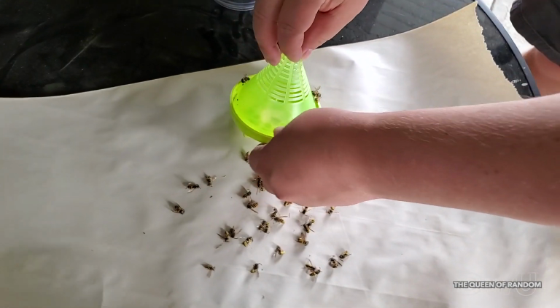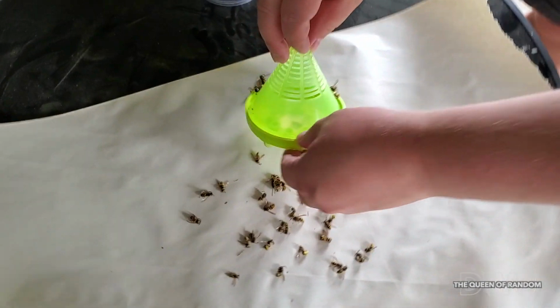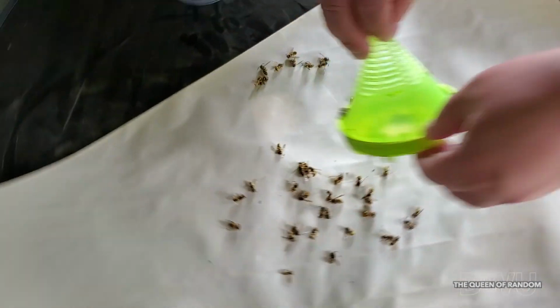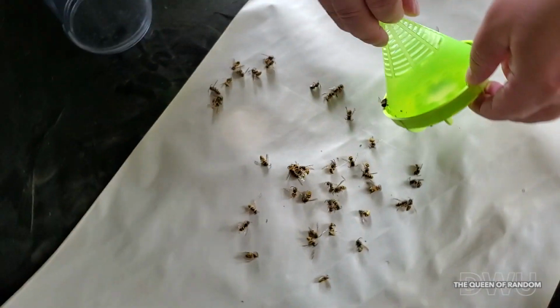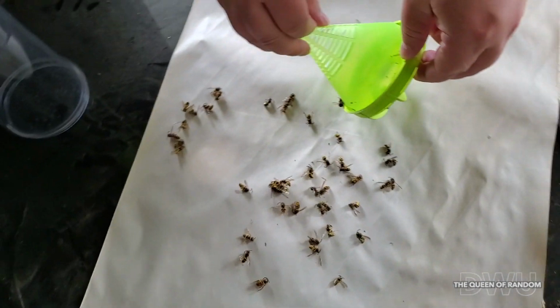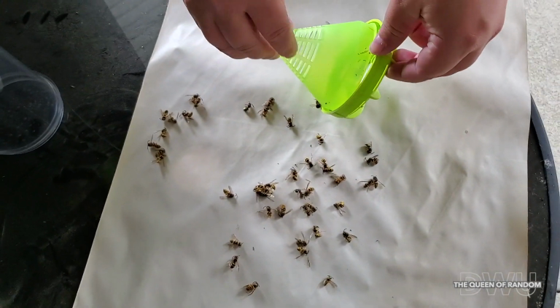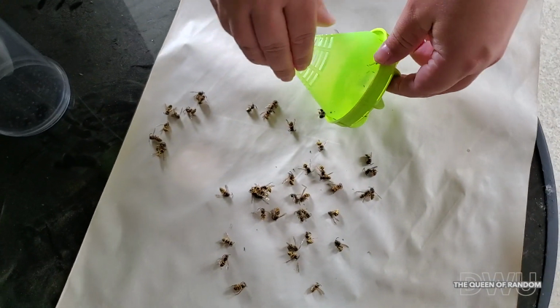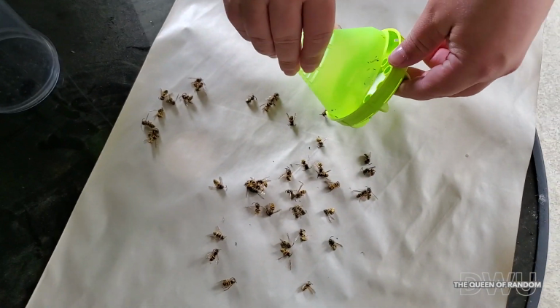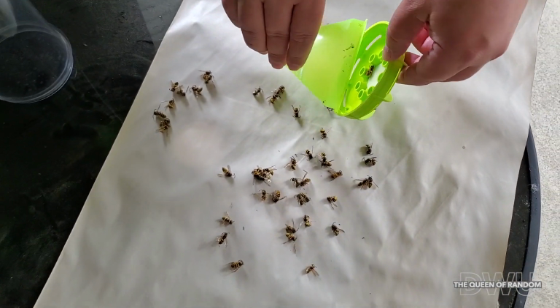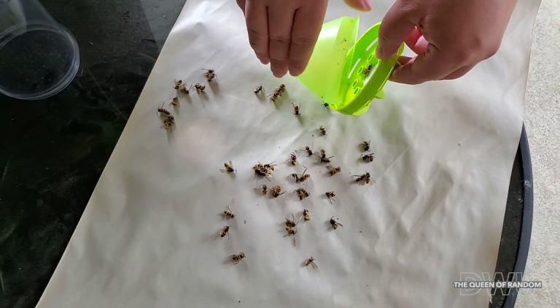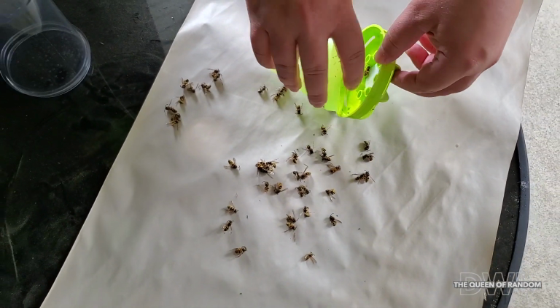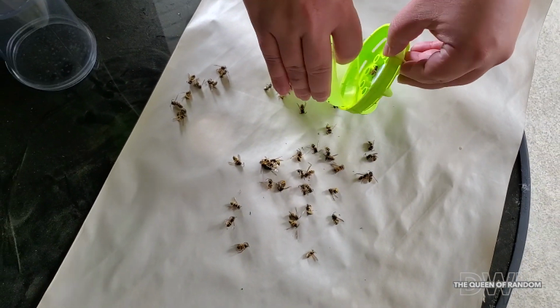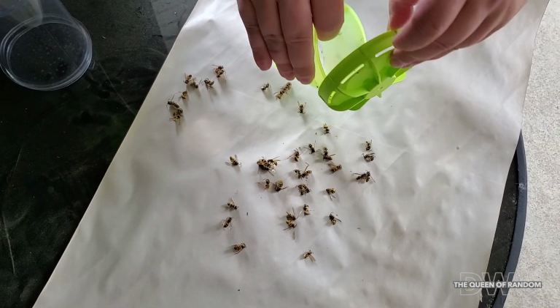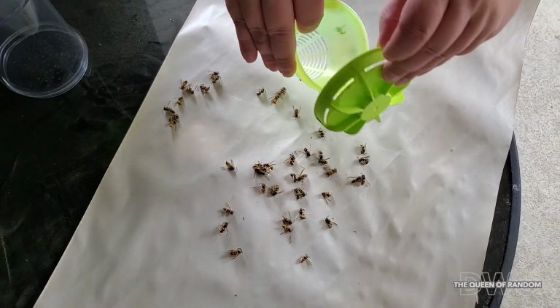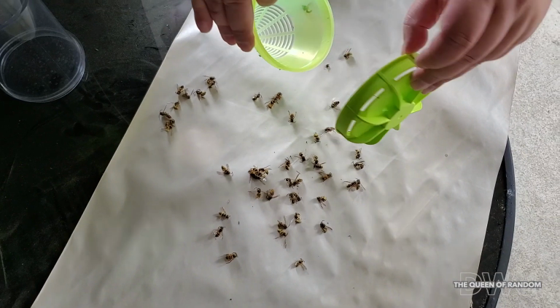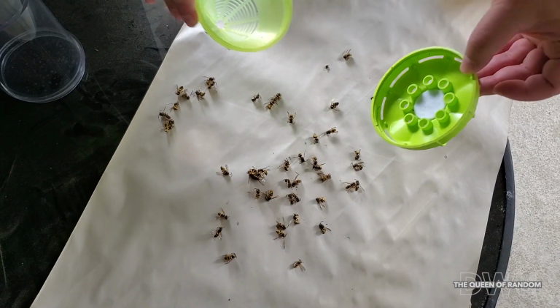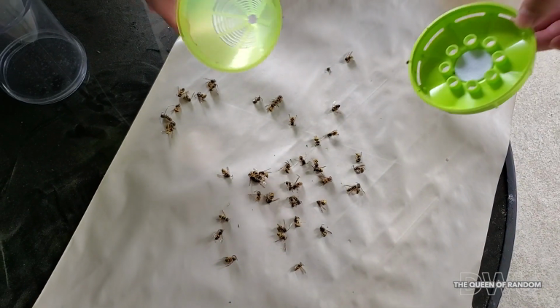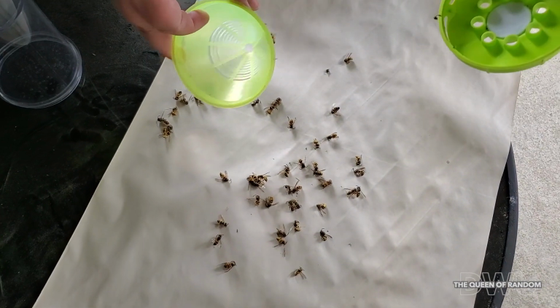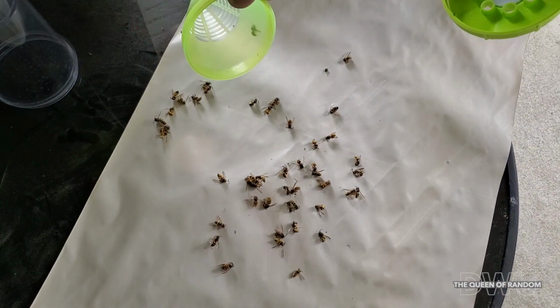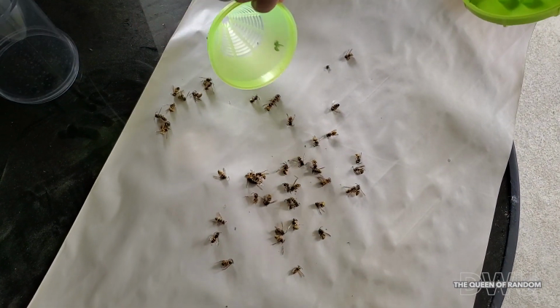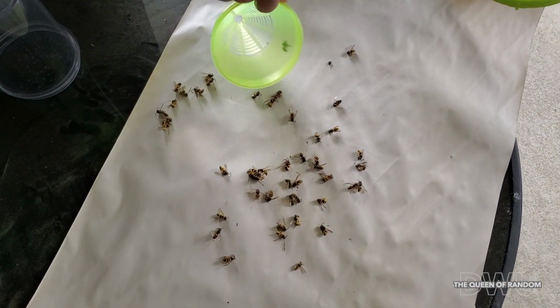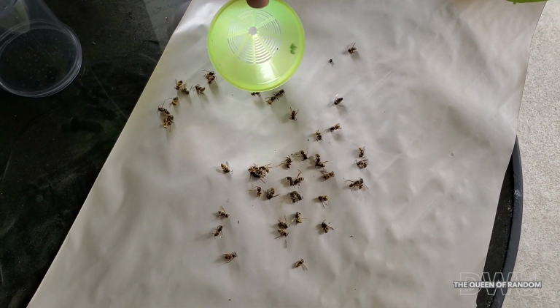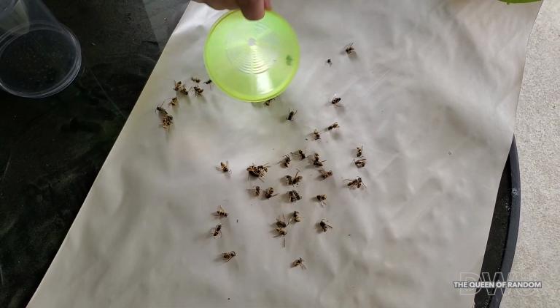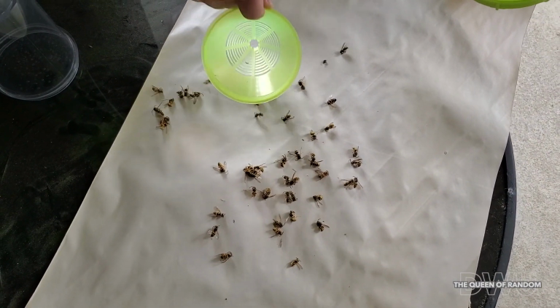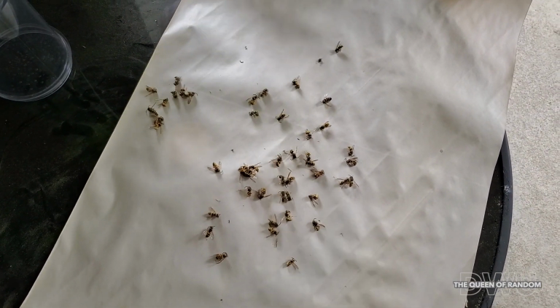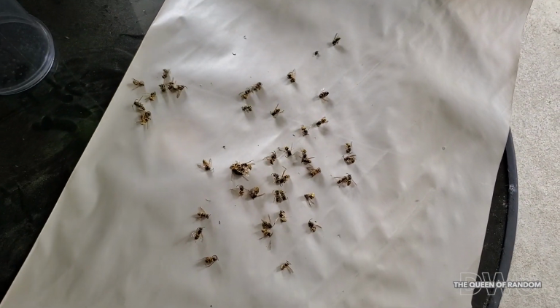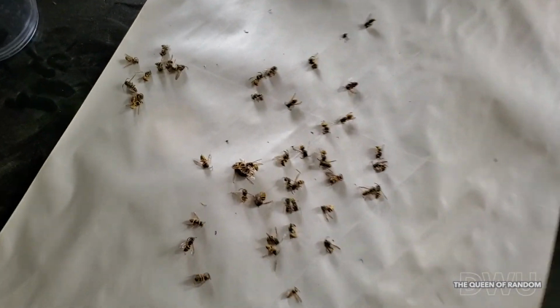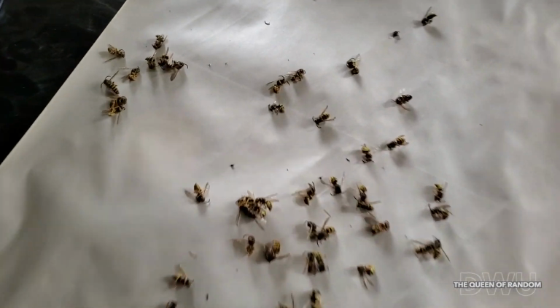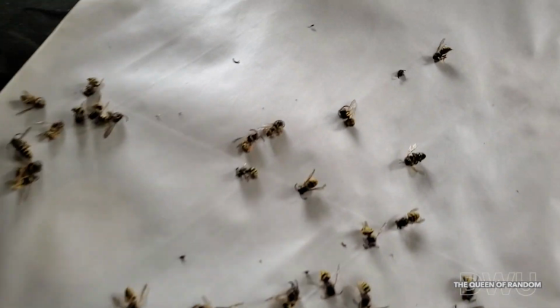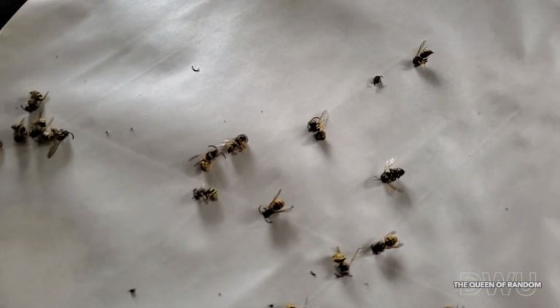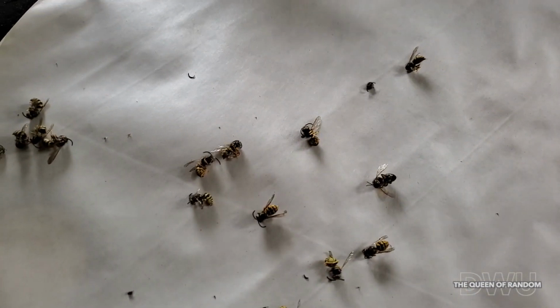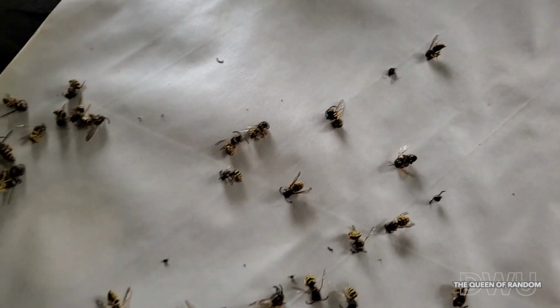Also, you can check out the video on spraying the wasp nest and look for the next video after that, opening the wasp nest to see how many wasps are inside.